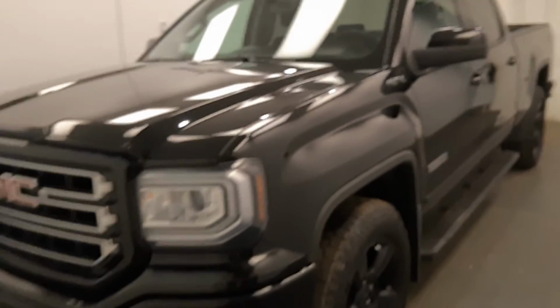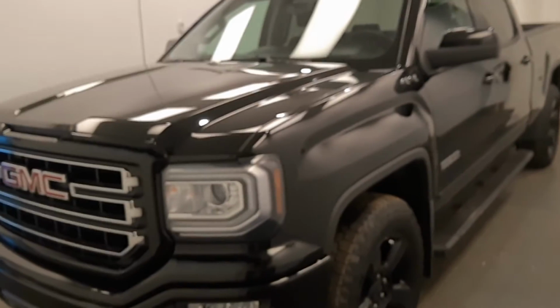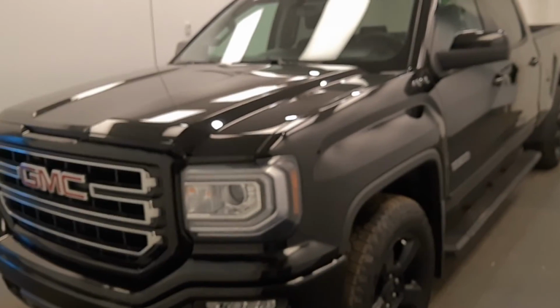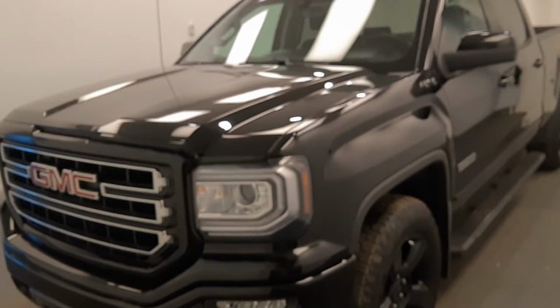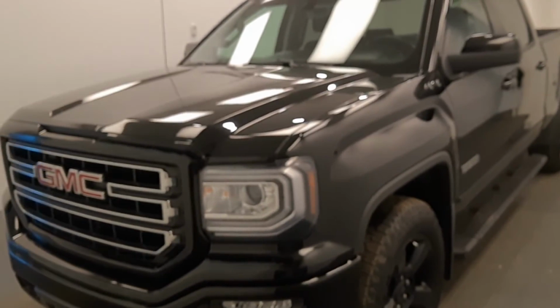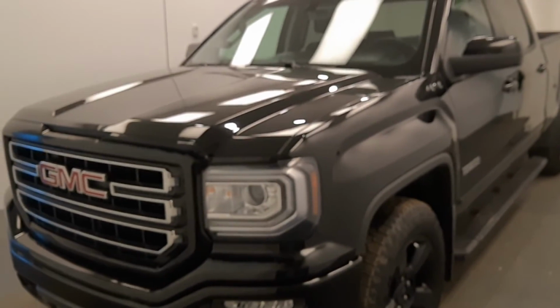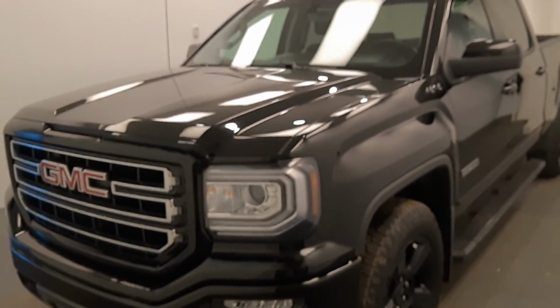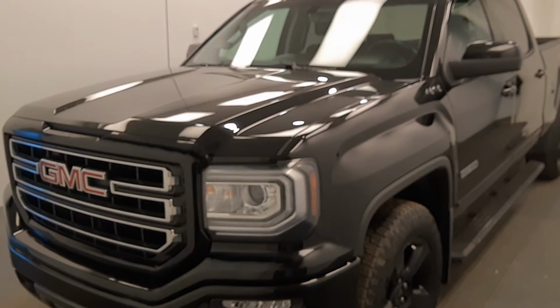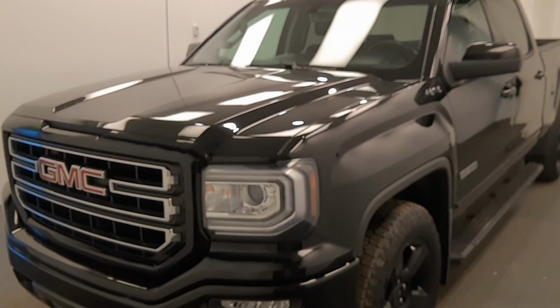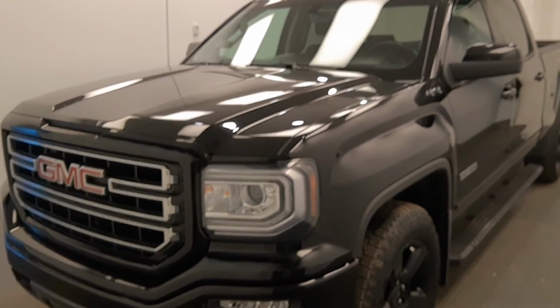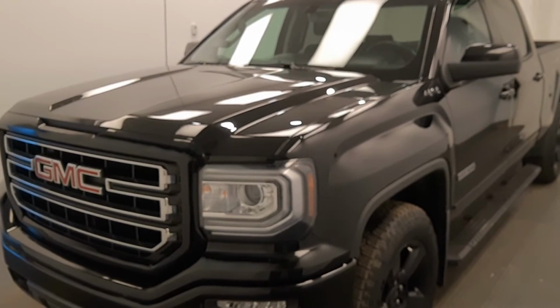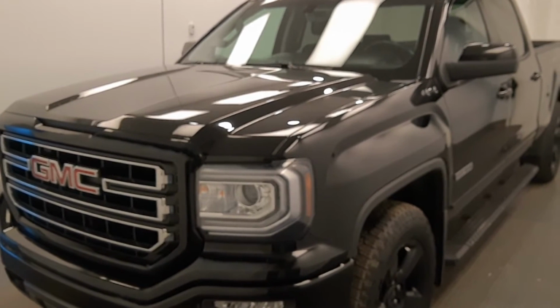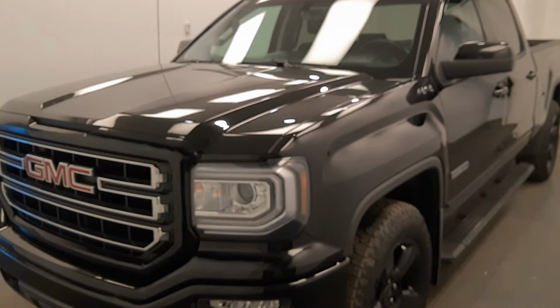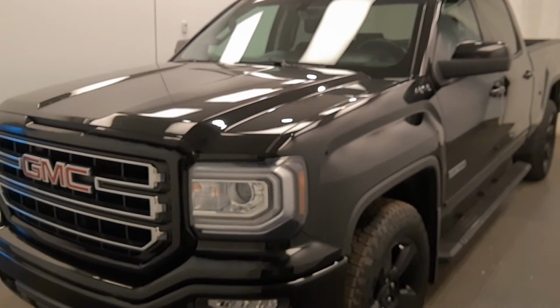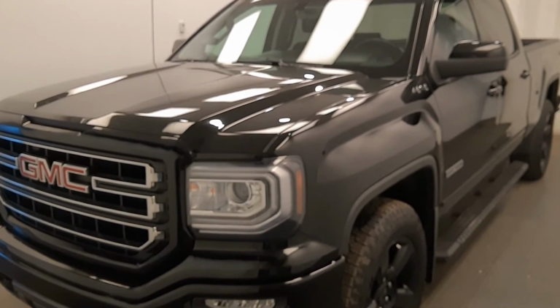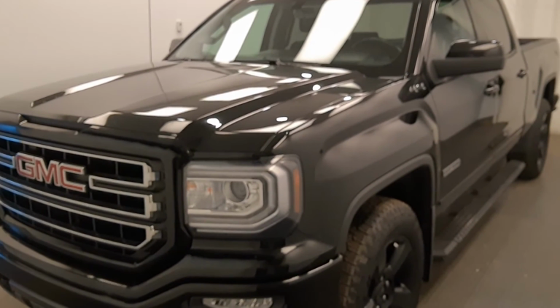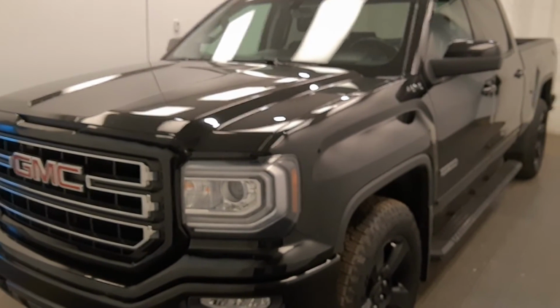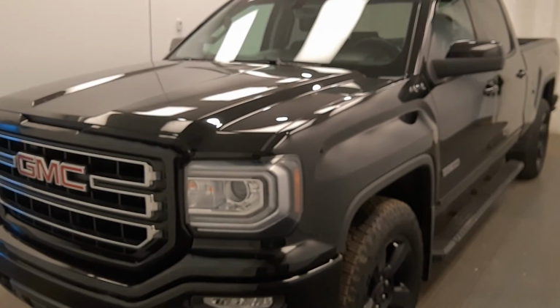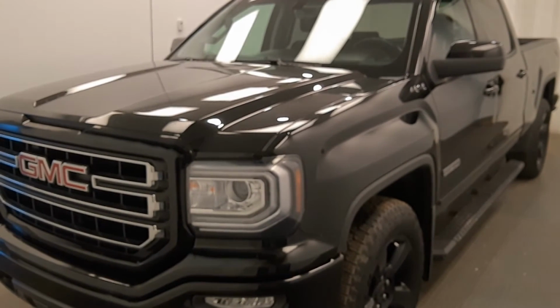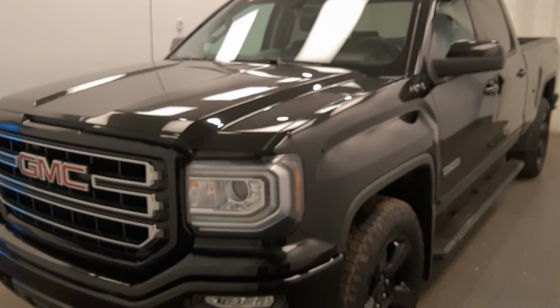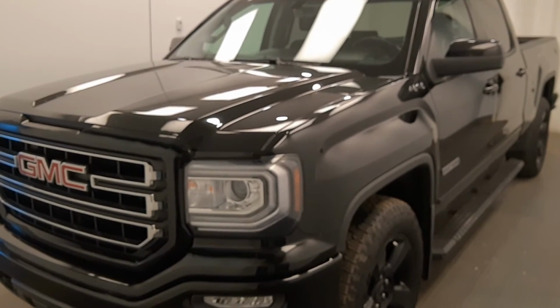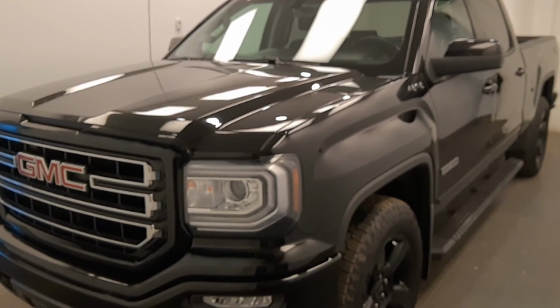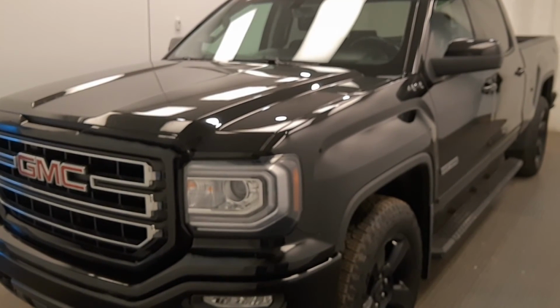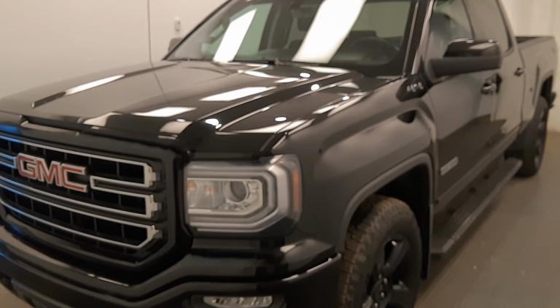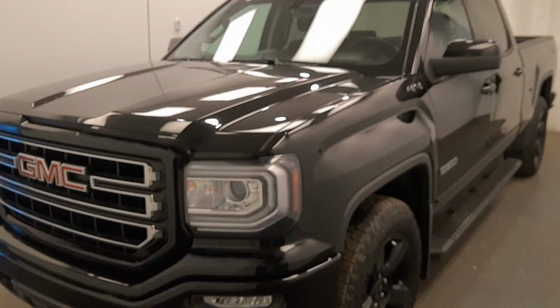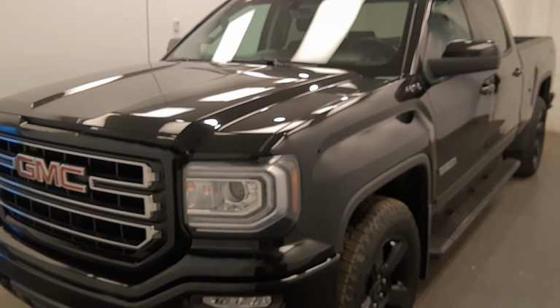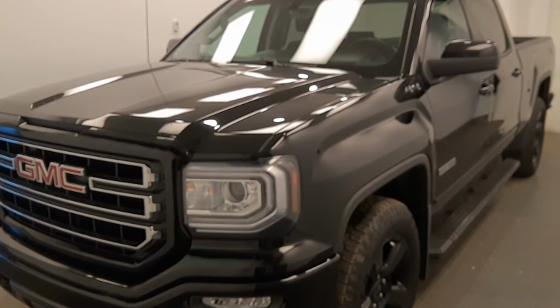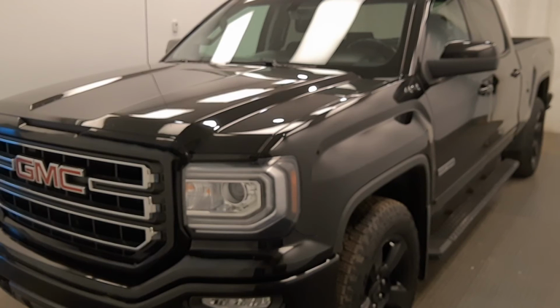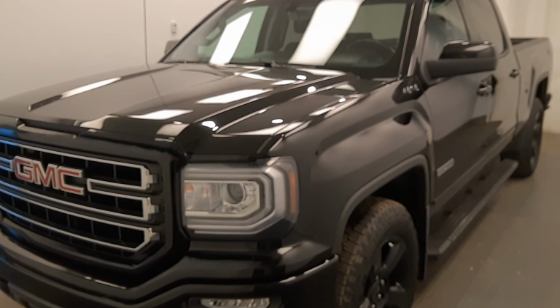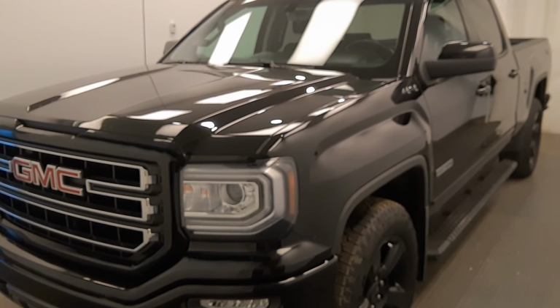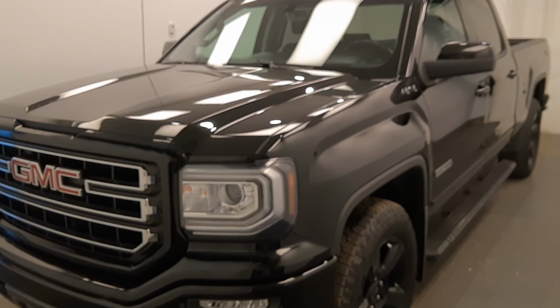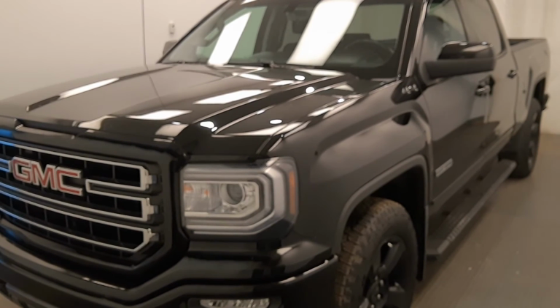Once again, this is stock number 223754, 2017 GMC Sierra 1500, elevation crew cab in black.